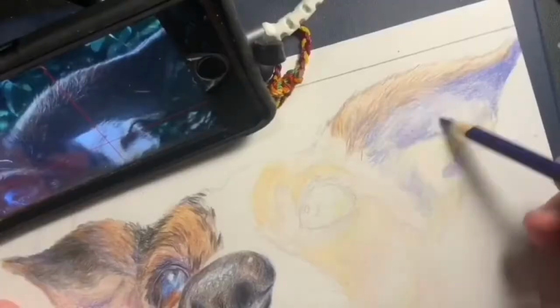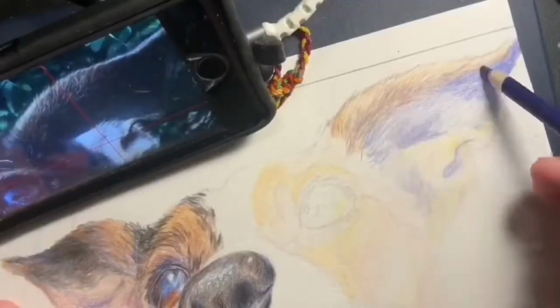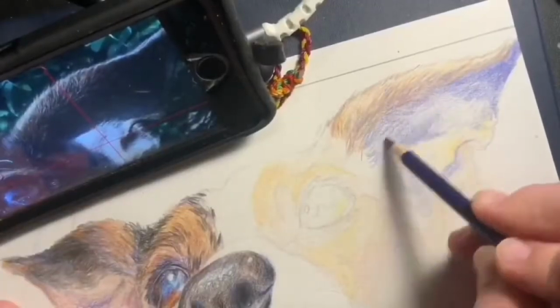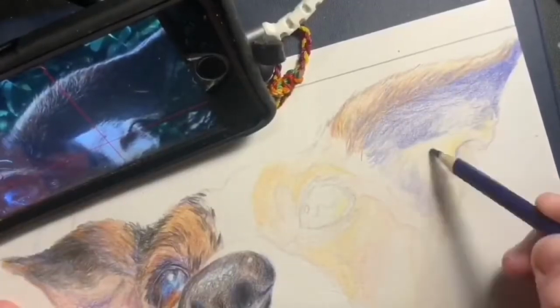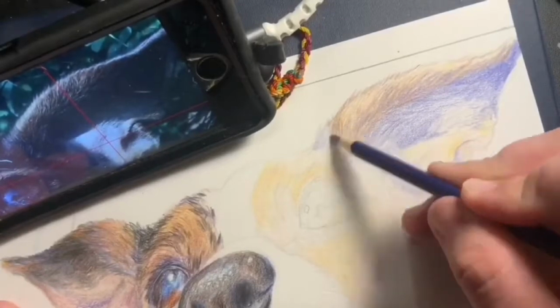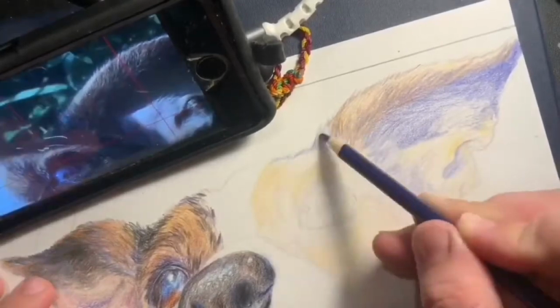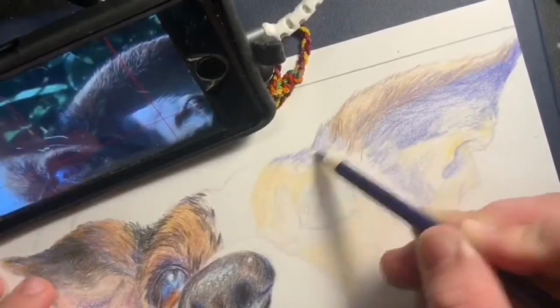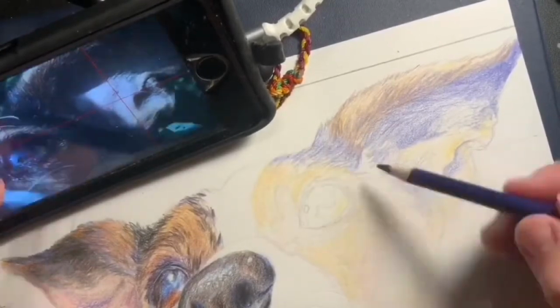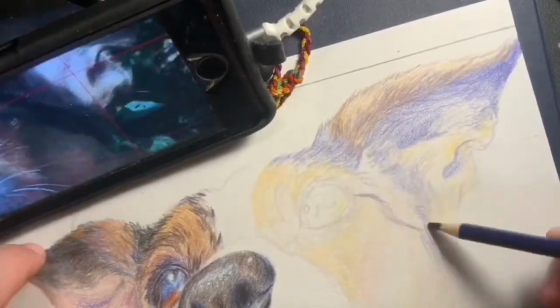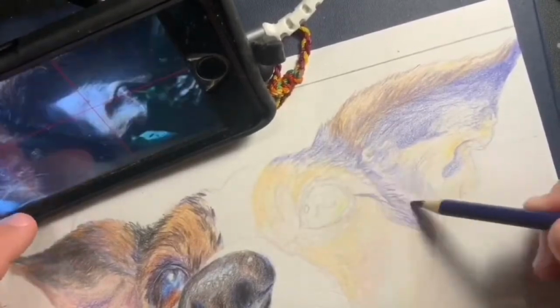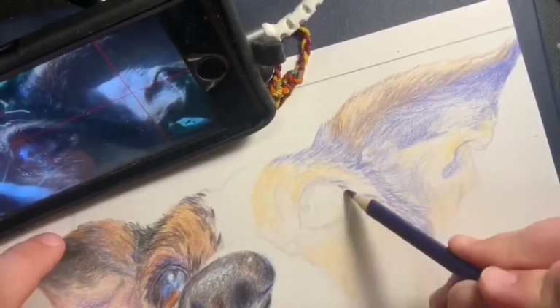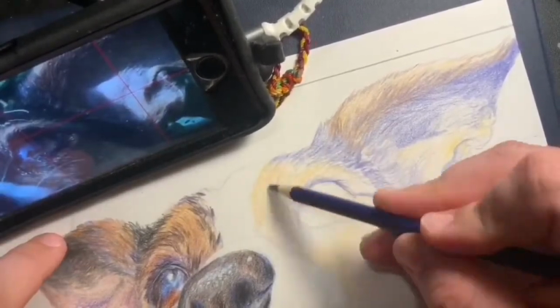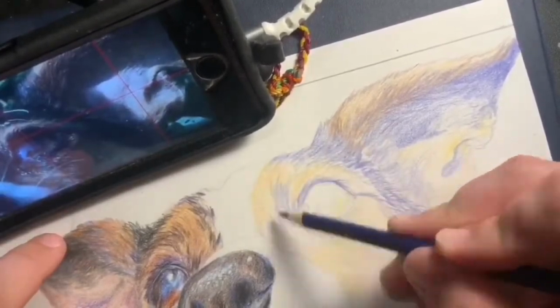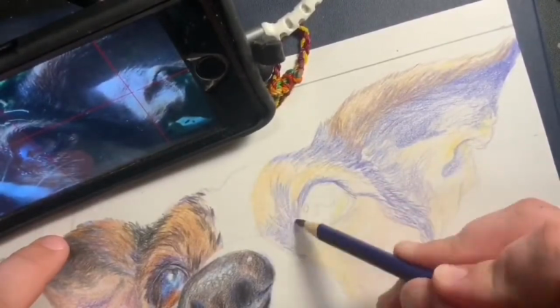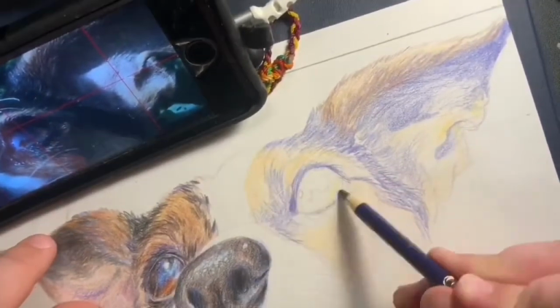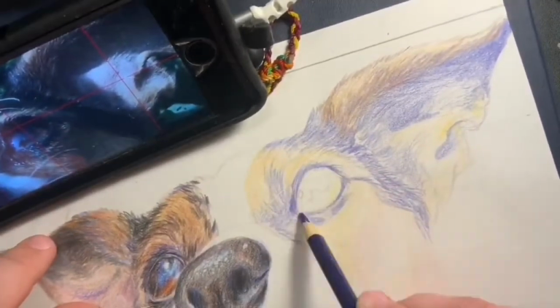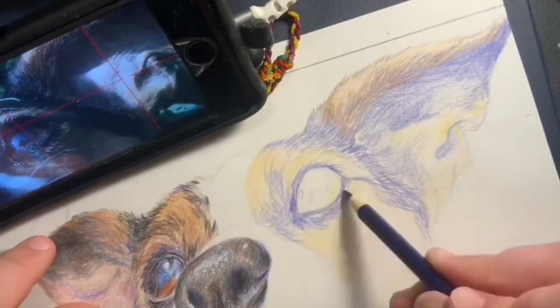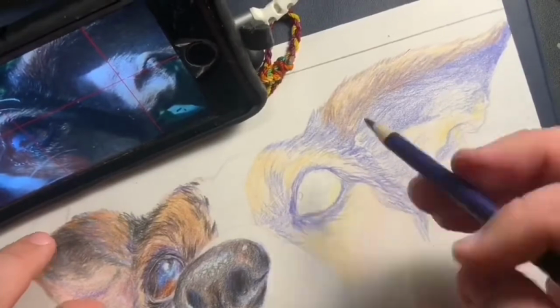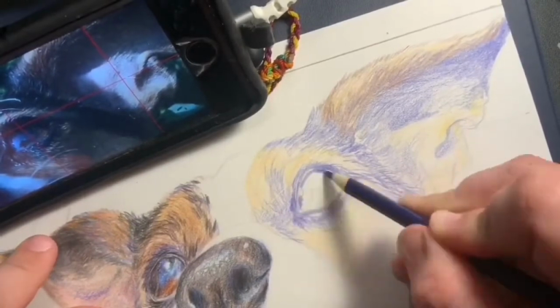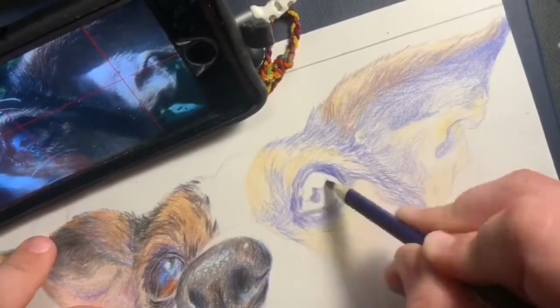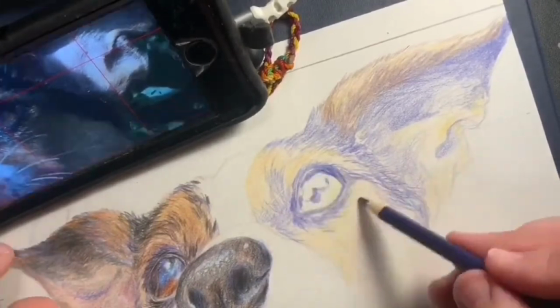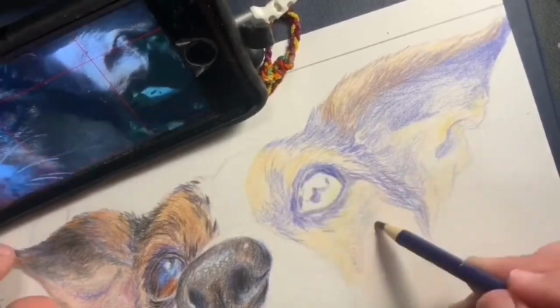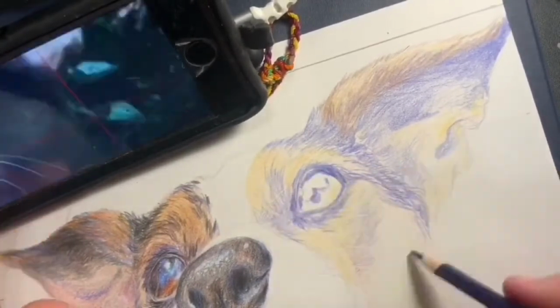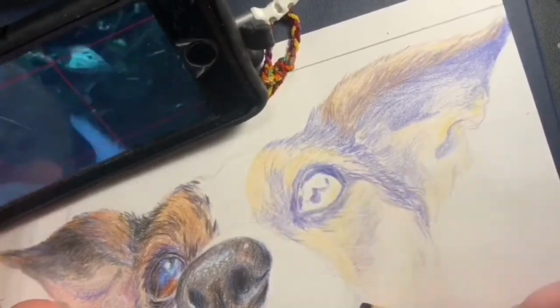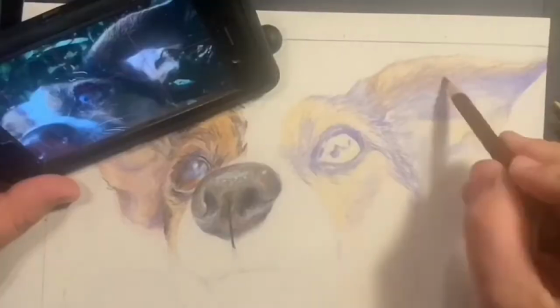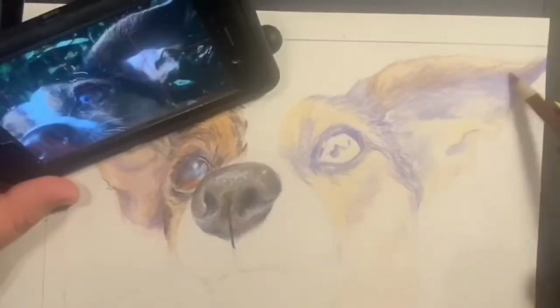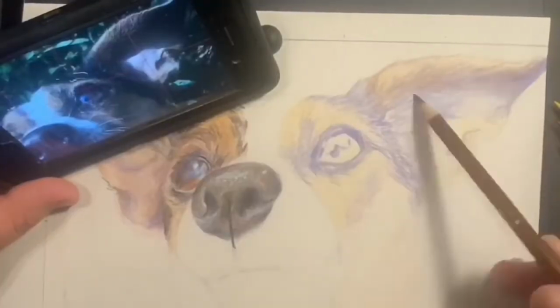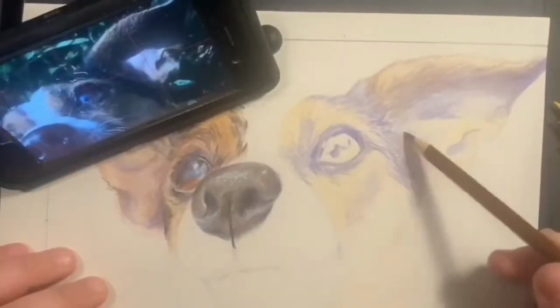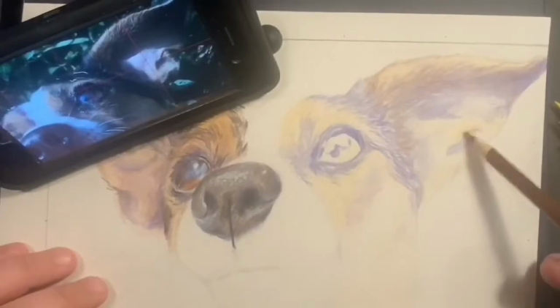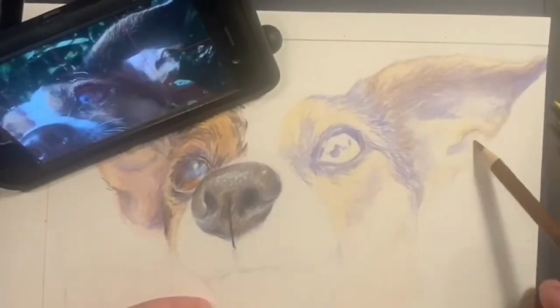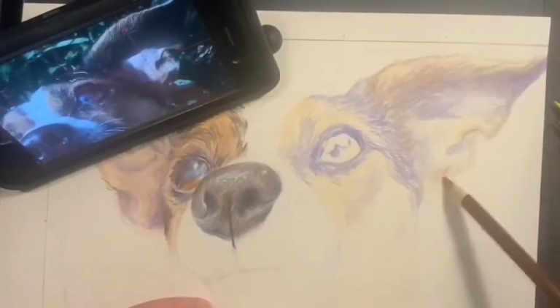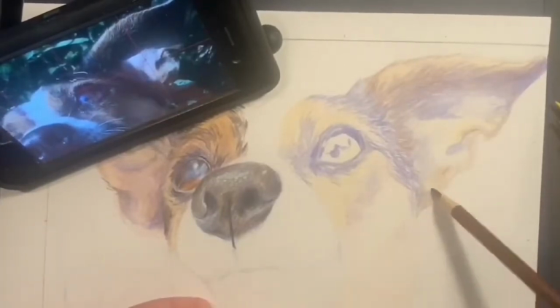Here's a good example of that underlaying color. You can see a lot of yellows and purples — these are complementary colors, especially if you have a neutral color like brown. If you put some complementaries underneath it, it's going to really push it out.